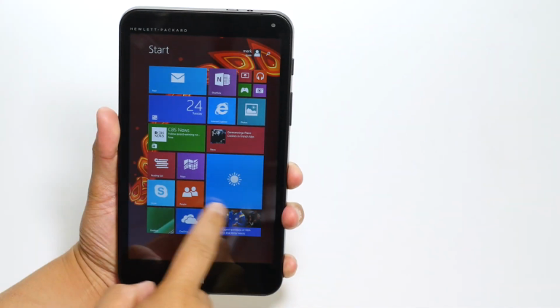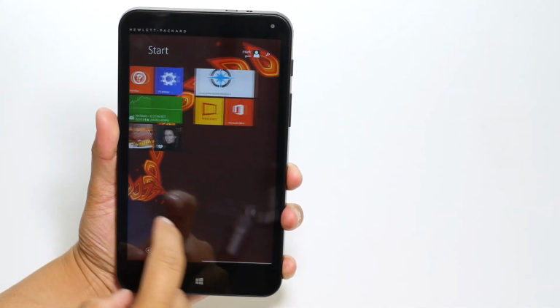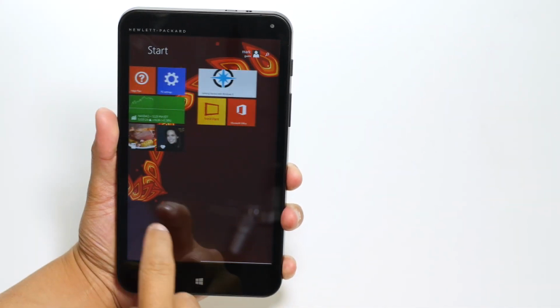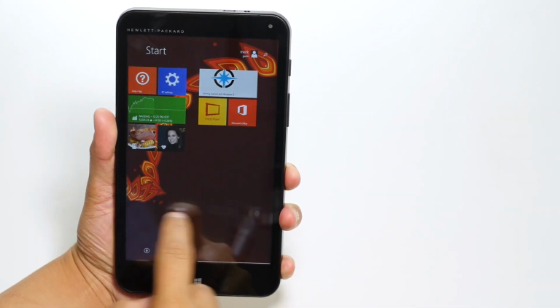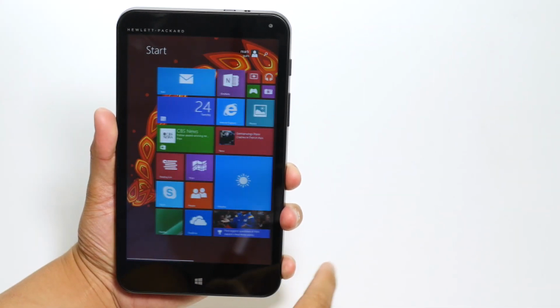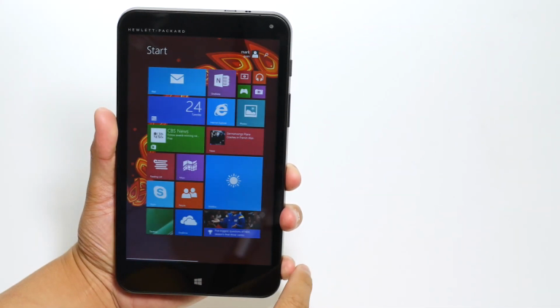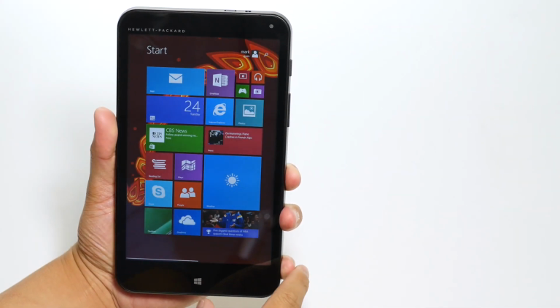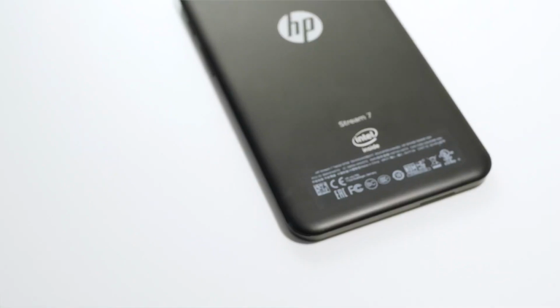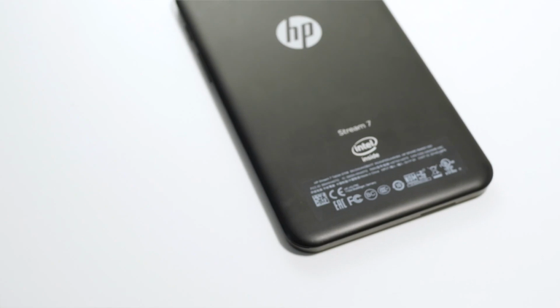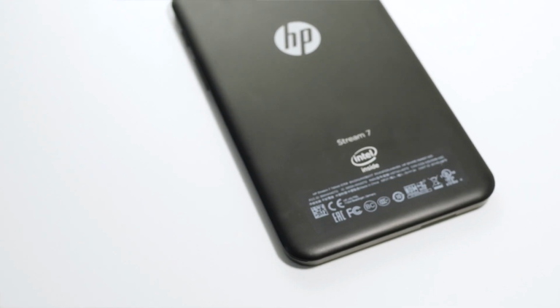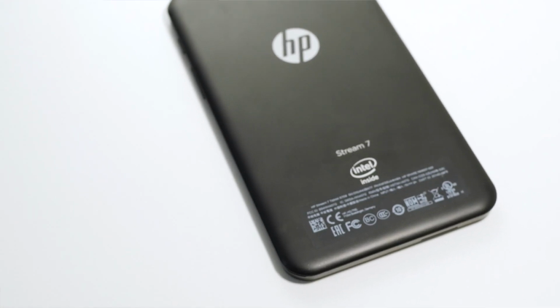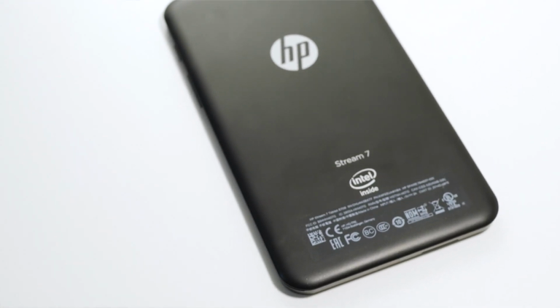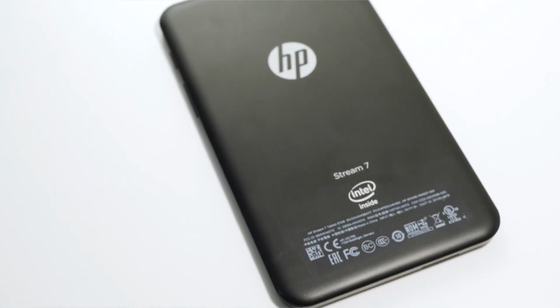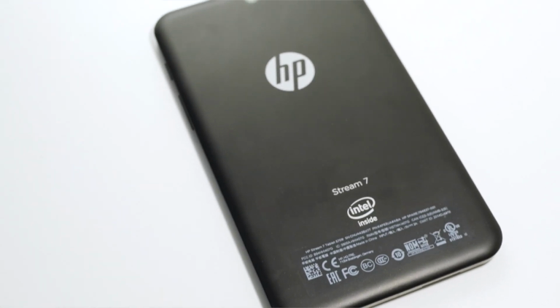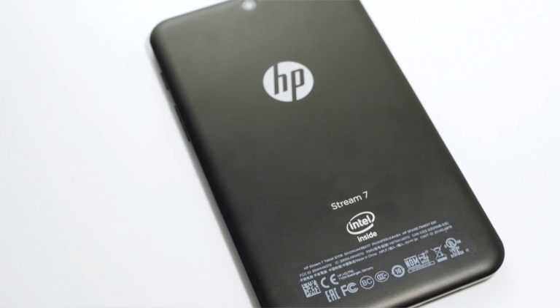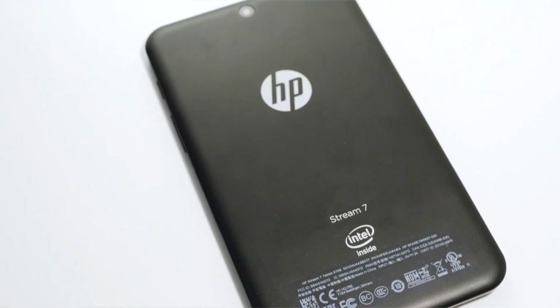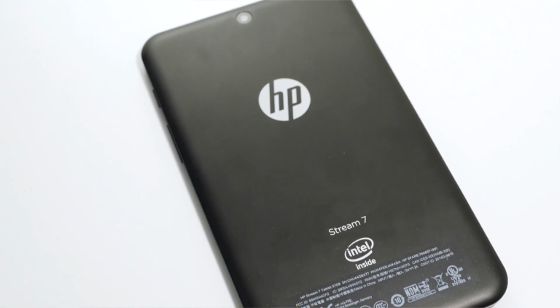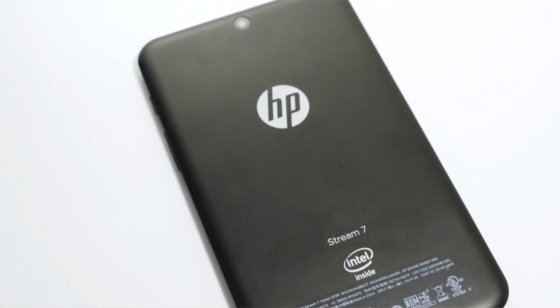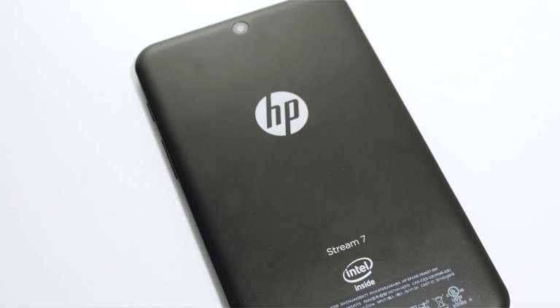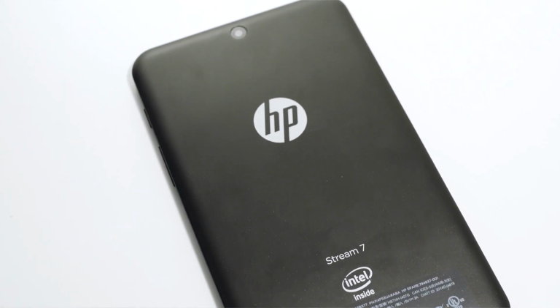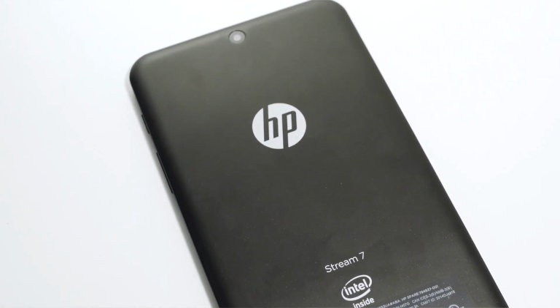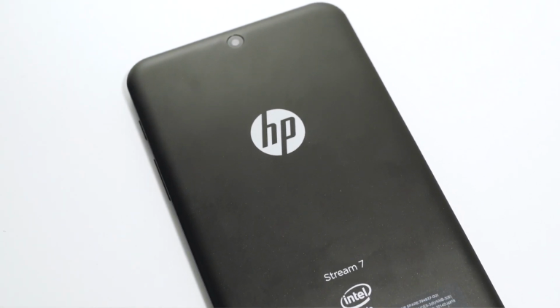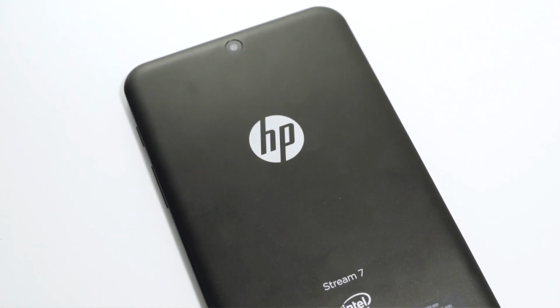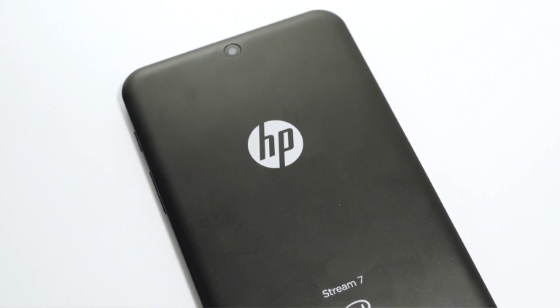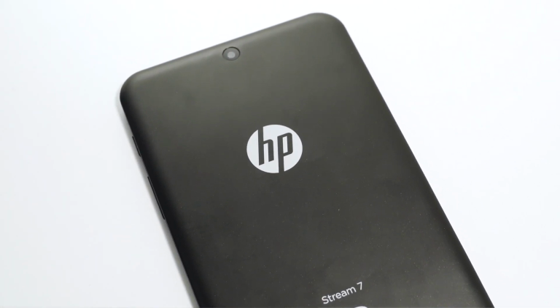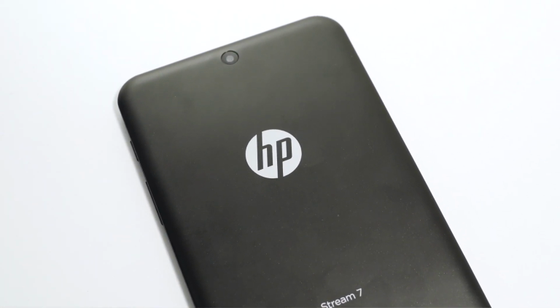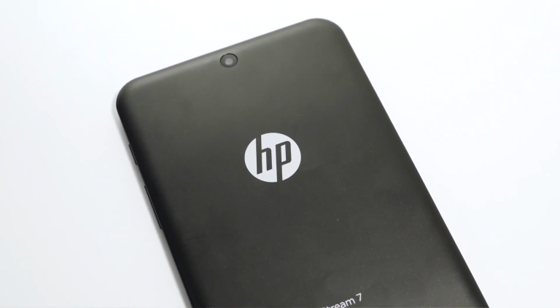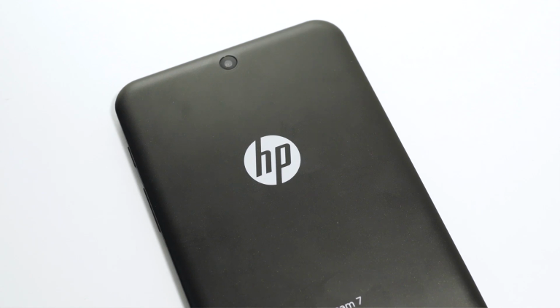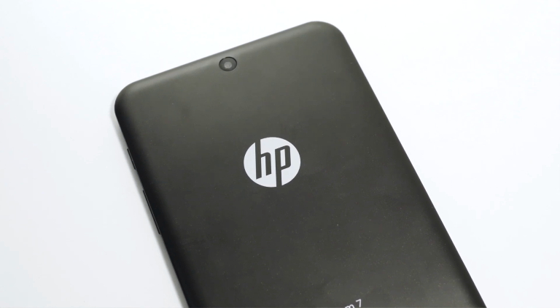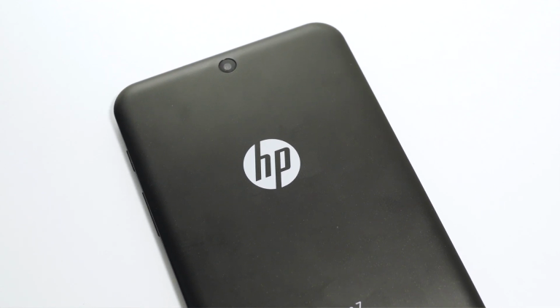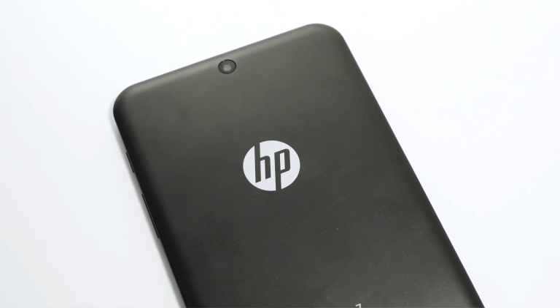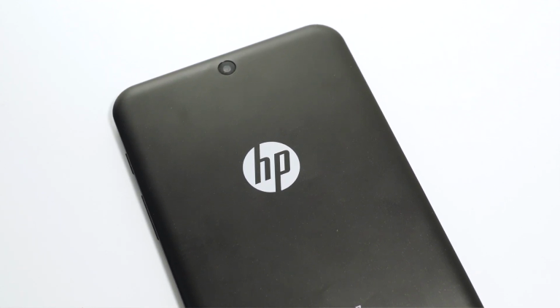So that's our quick unboxing of the HP Stream 7. If you have any questions, let us know in the comments section below. I'm Mark Guim for Windows Central — thanks for watching.